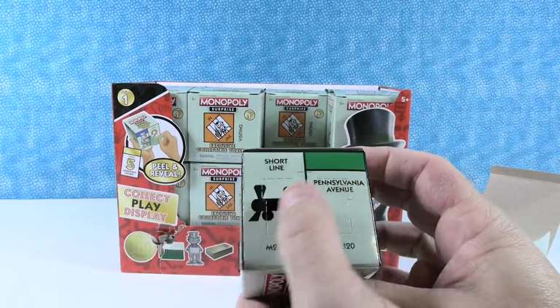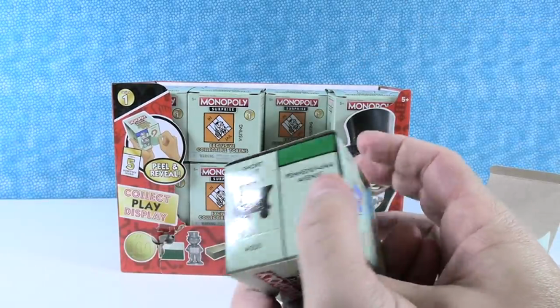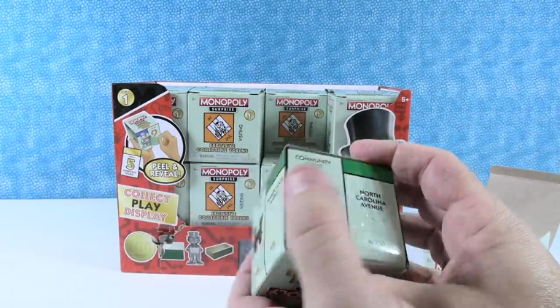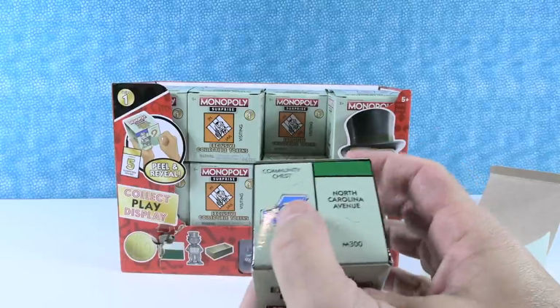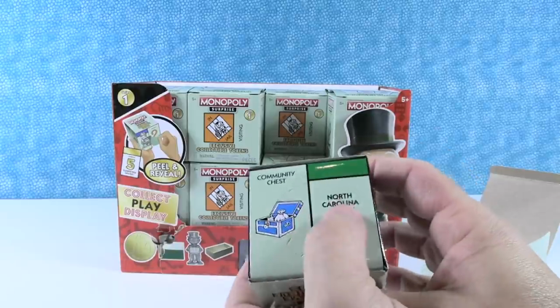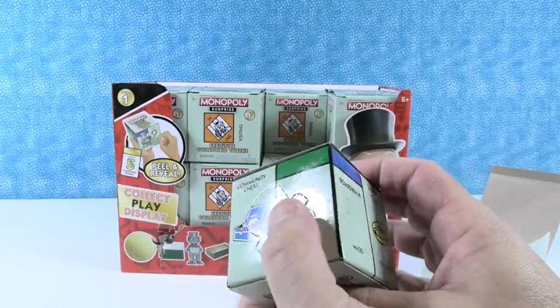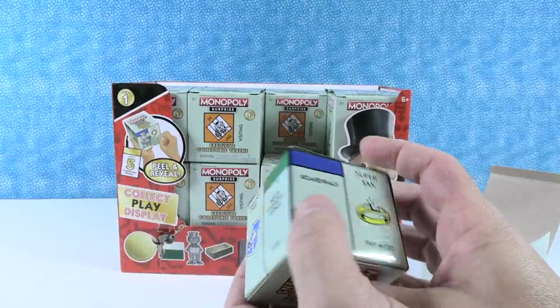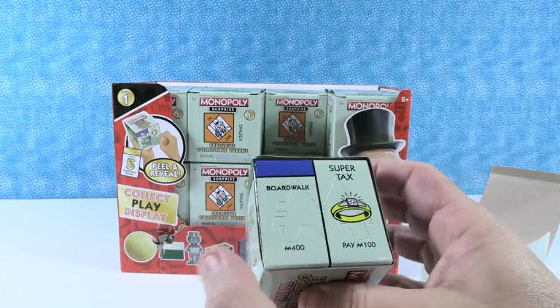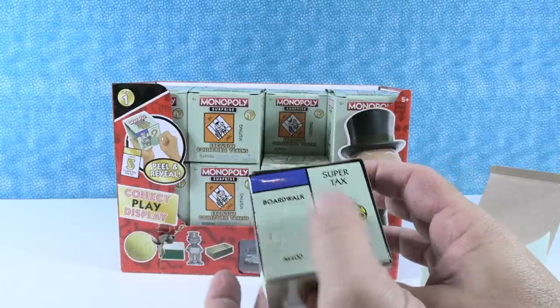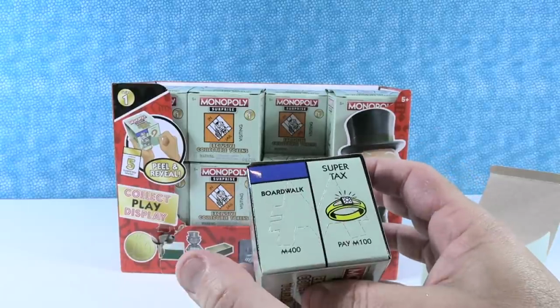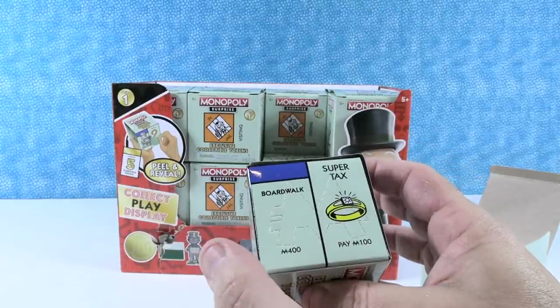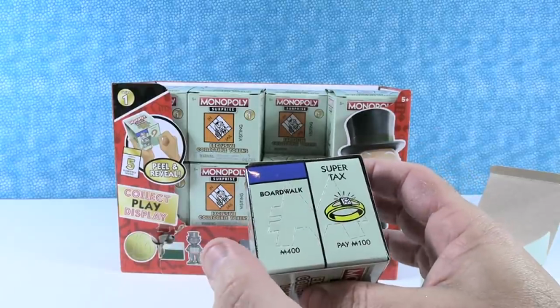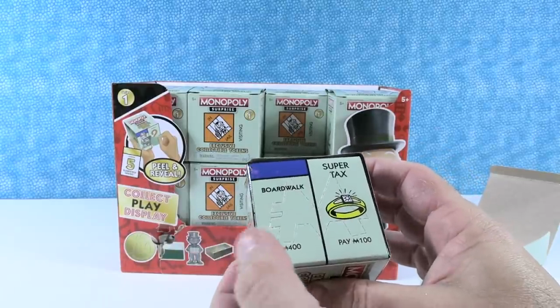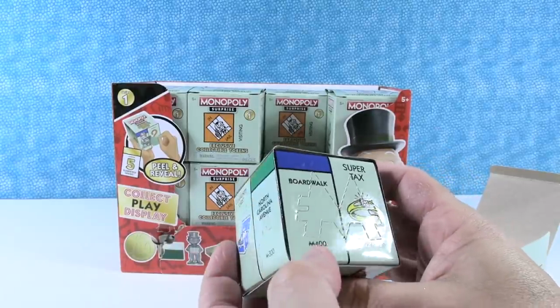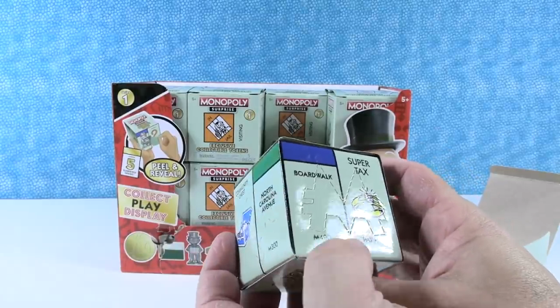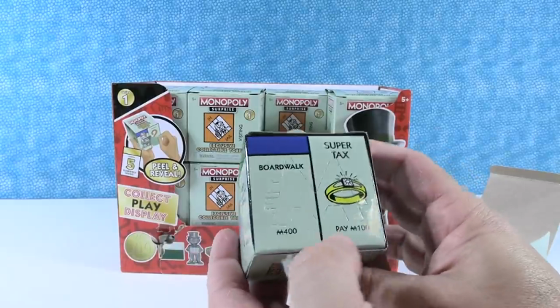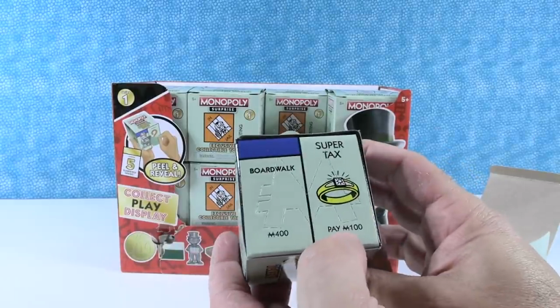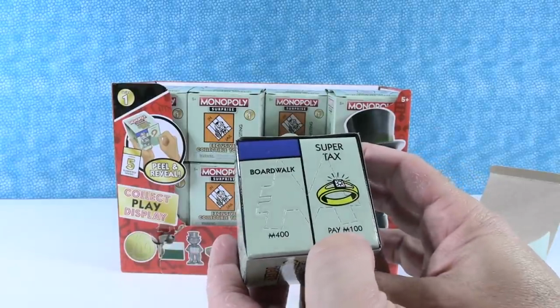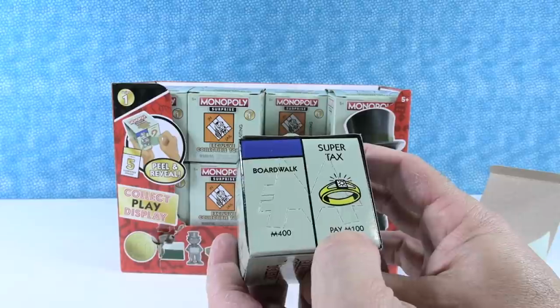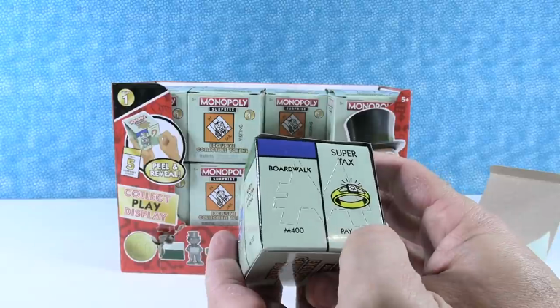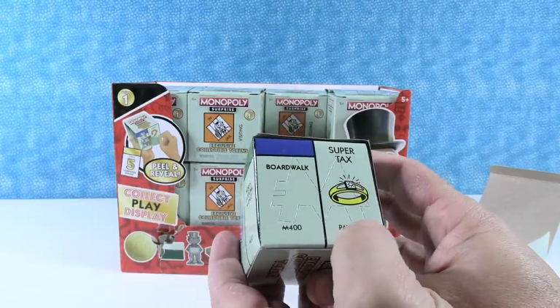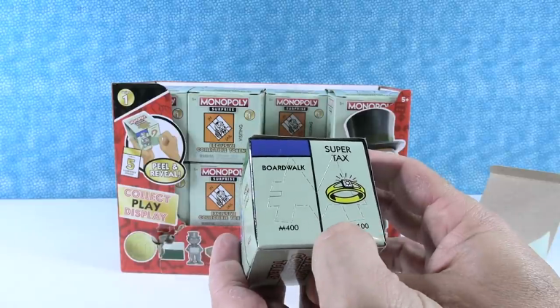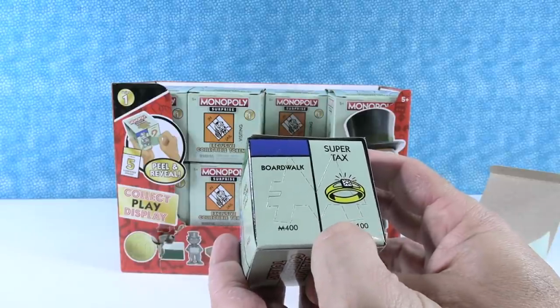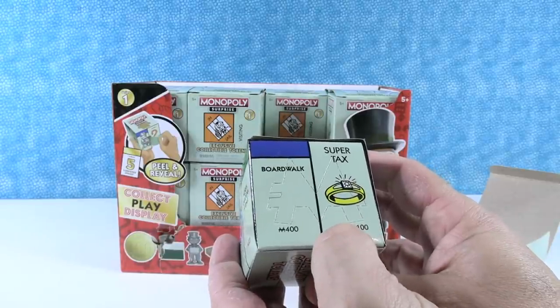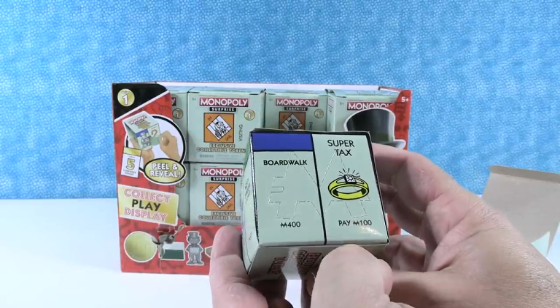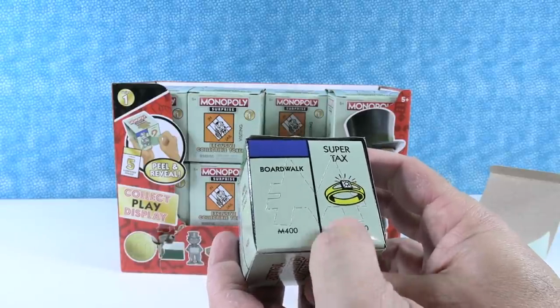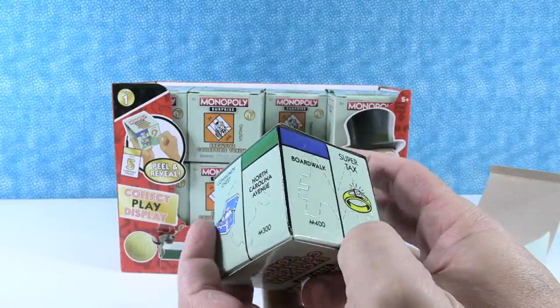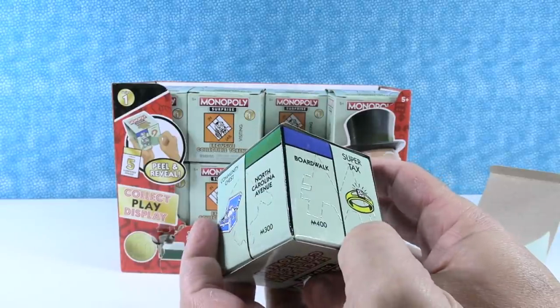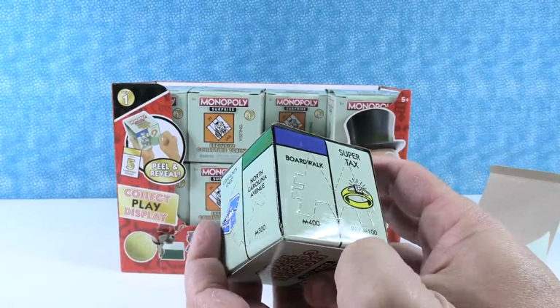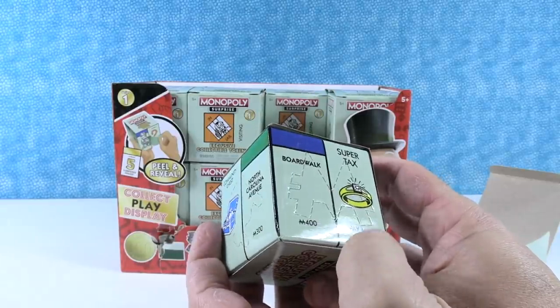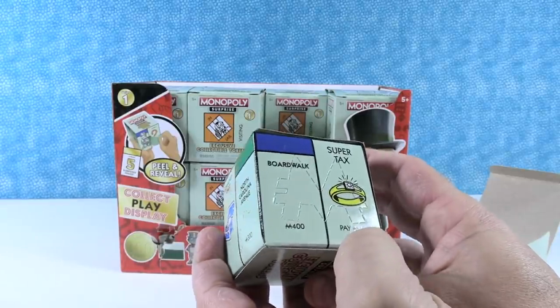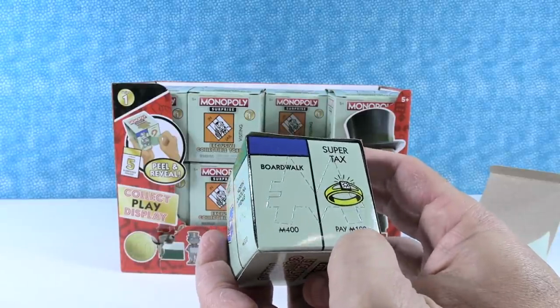Short line in Pennsylvania. Community Chest, North Carolina. Boardwalk. Super tax — pay $100? No, that's just the Monopoly money. Okay, a hundred.